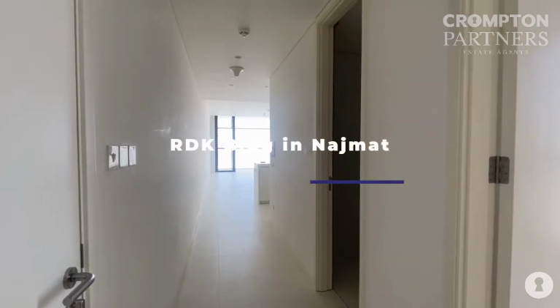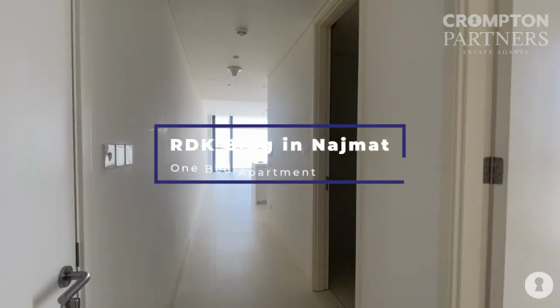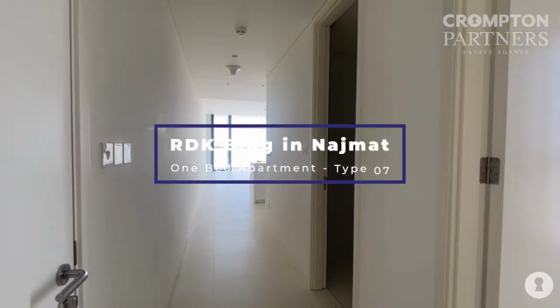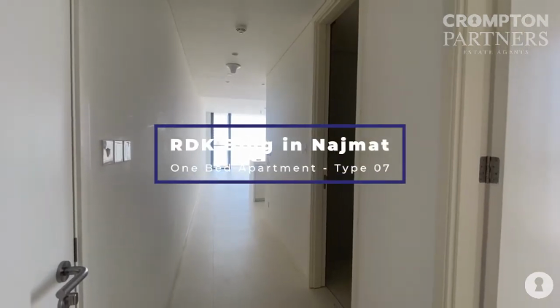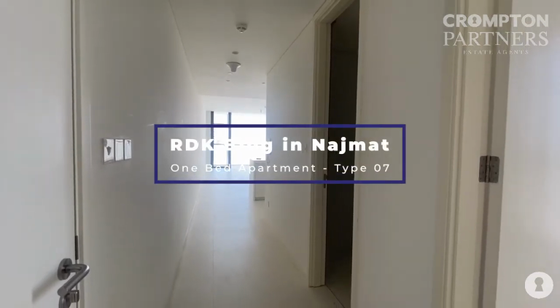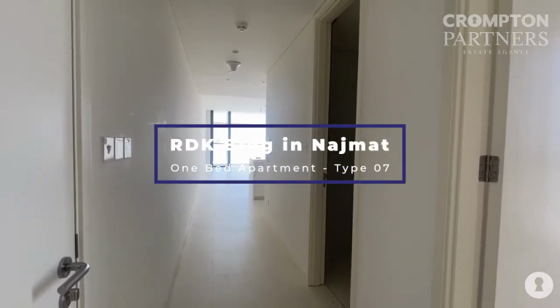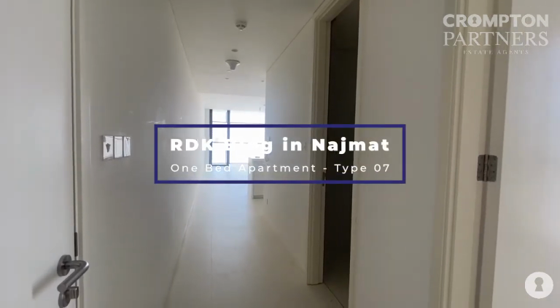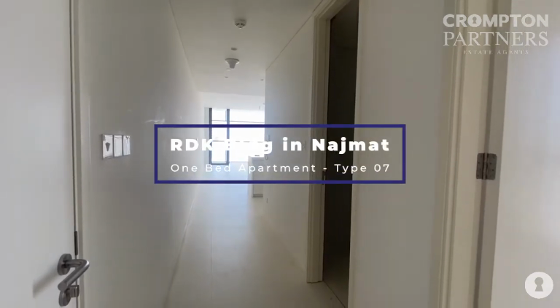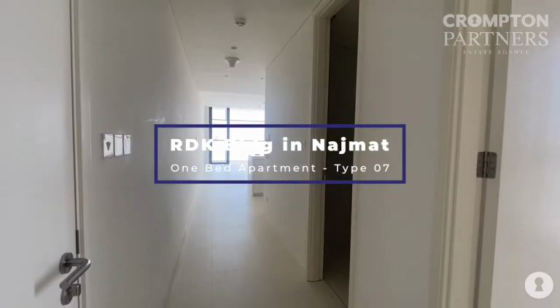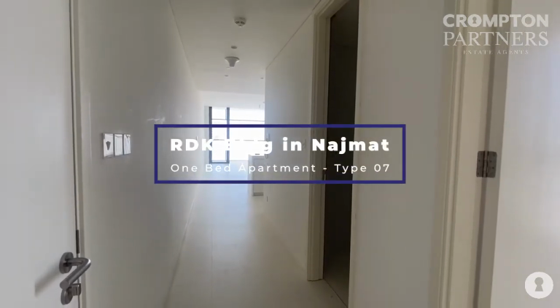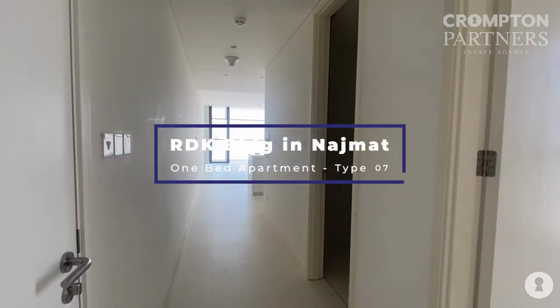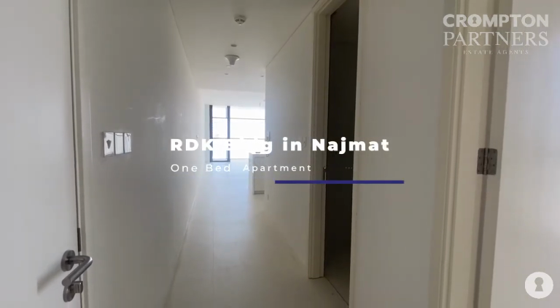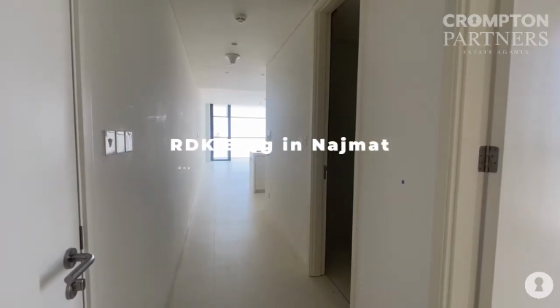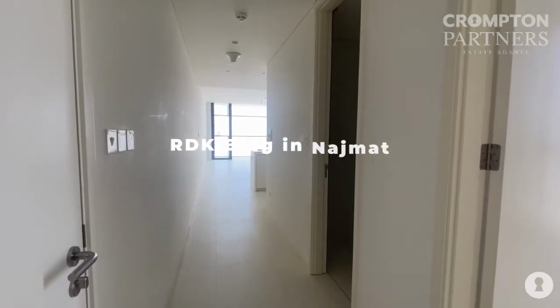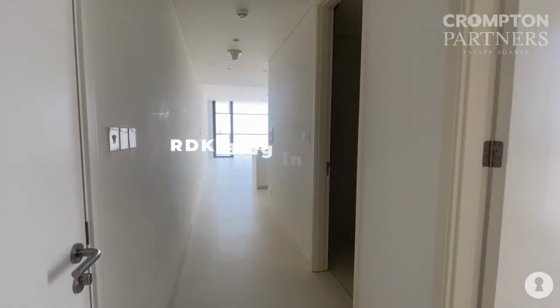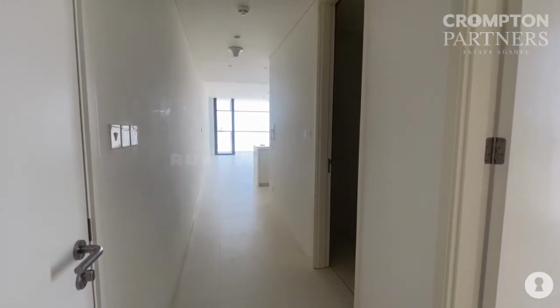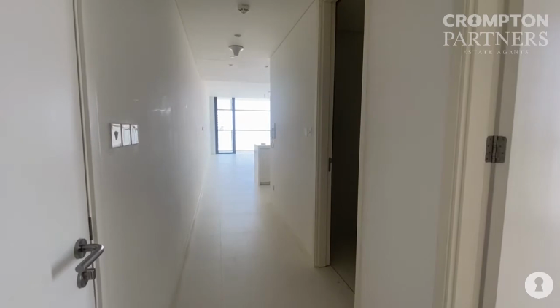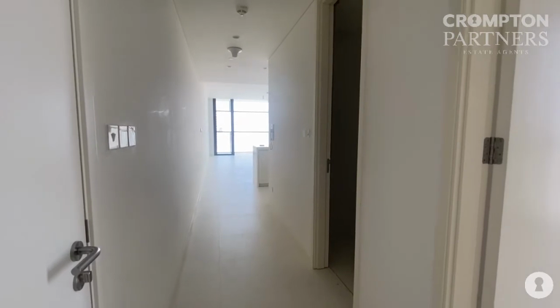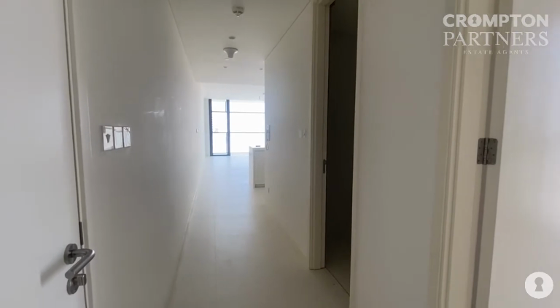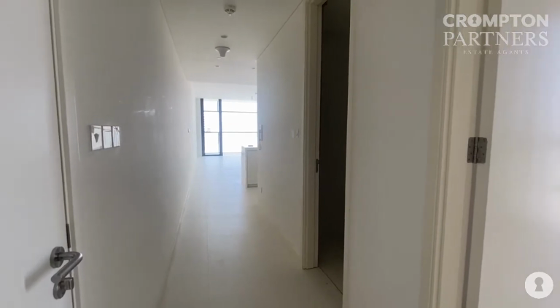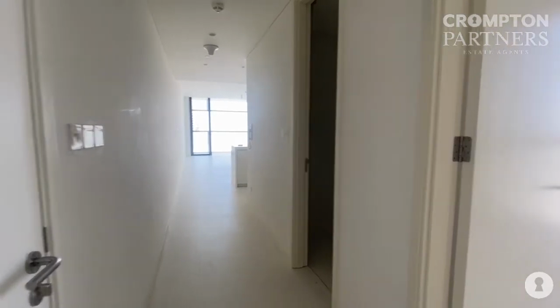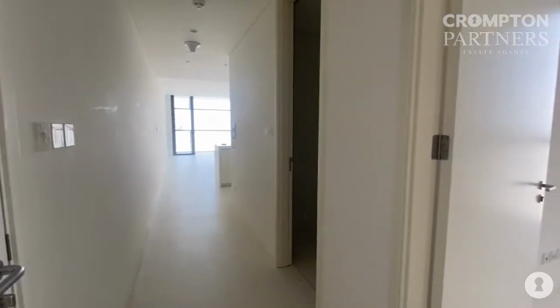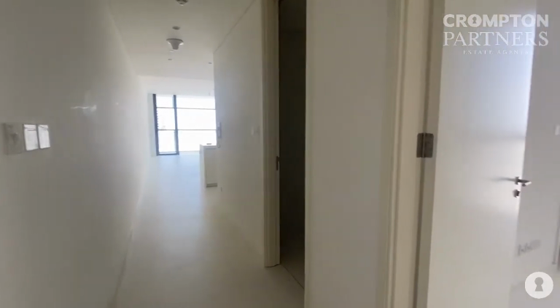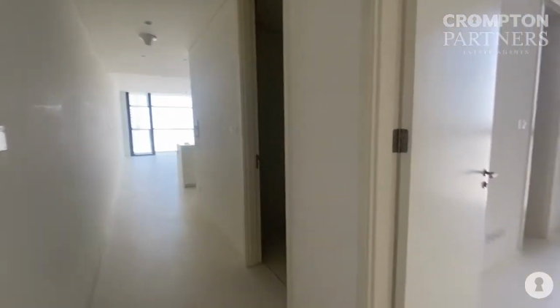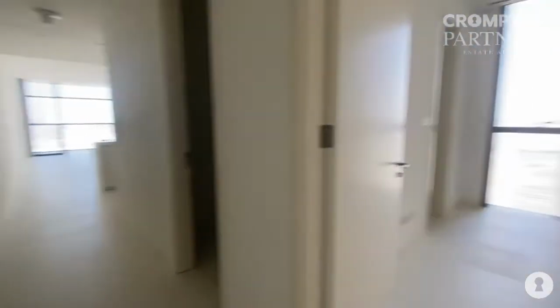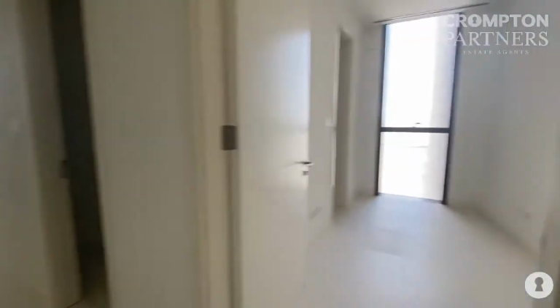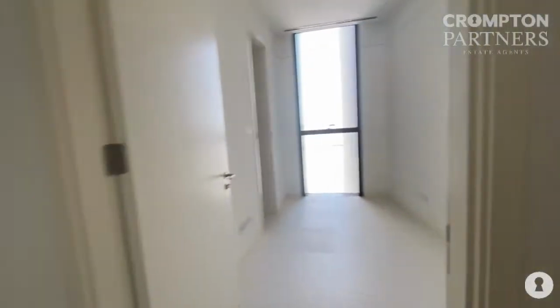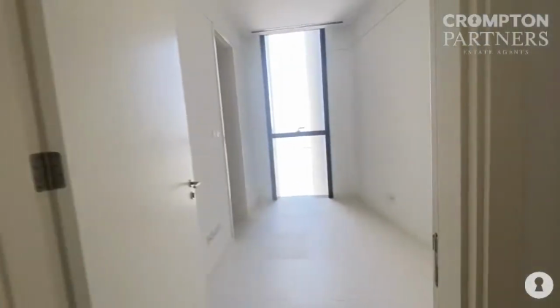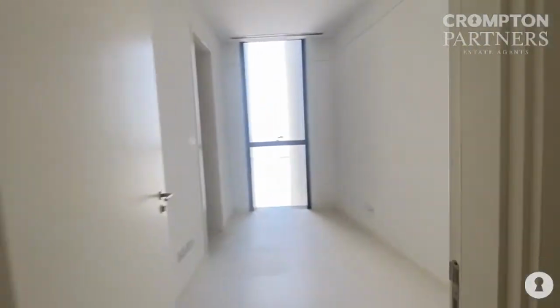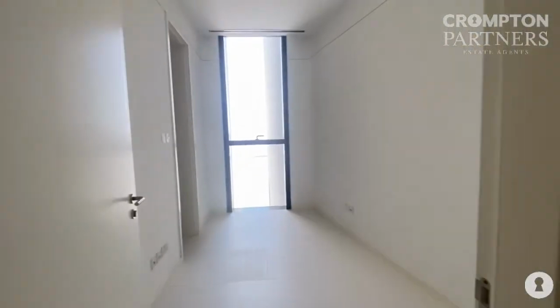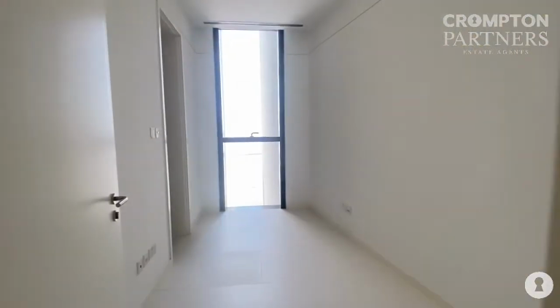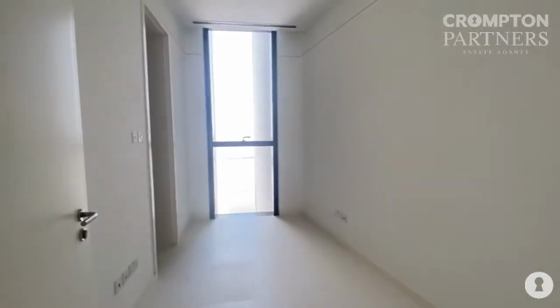C7, Type 07, two bedrooms, channel view, 2 plus maids room. The maids room has a window.